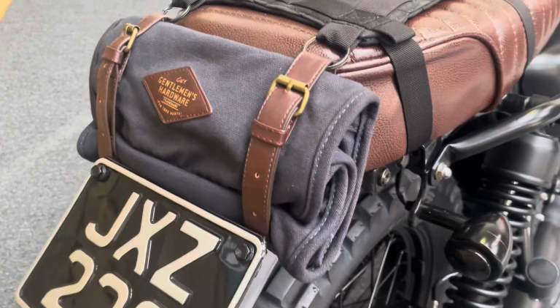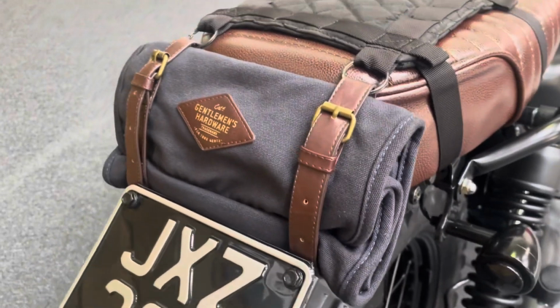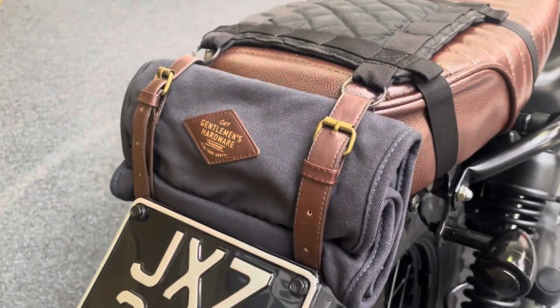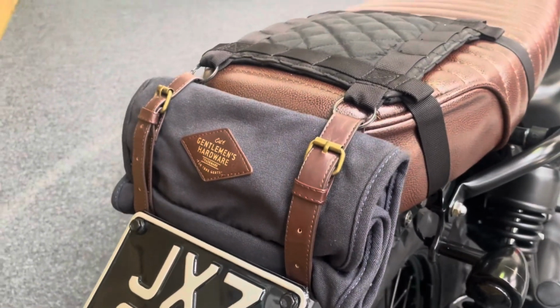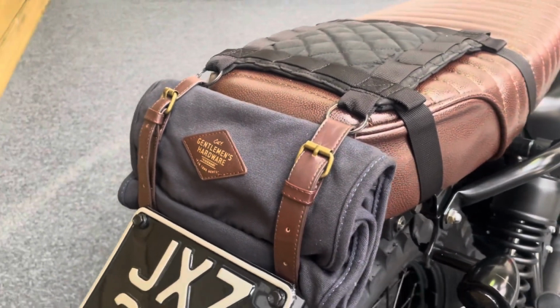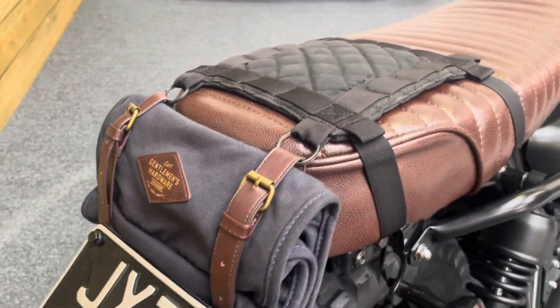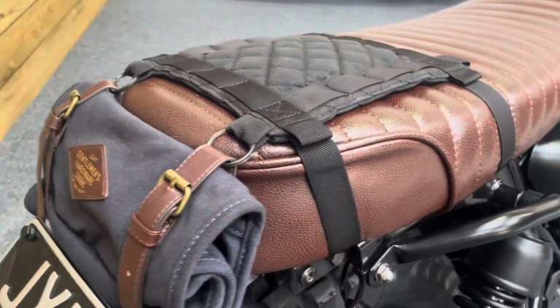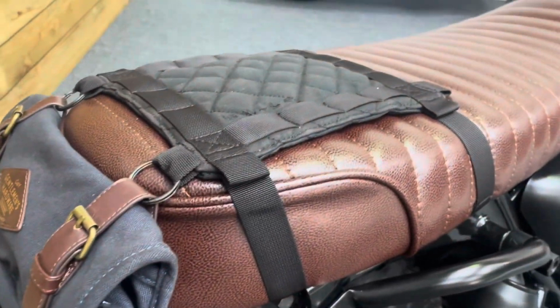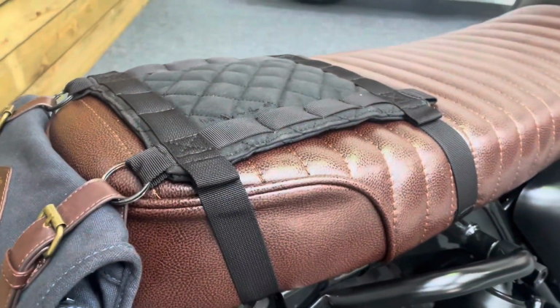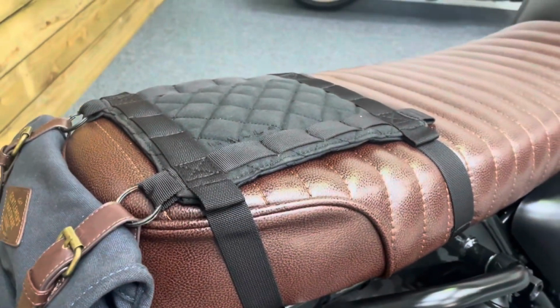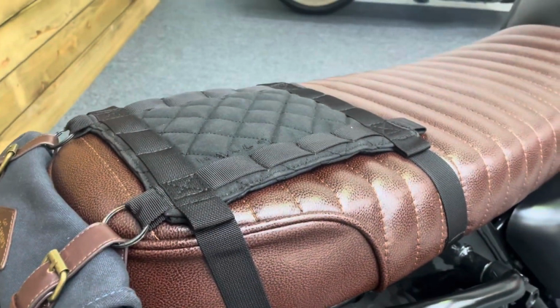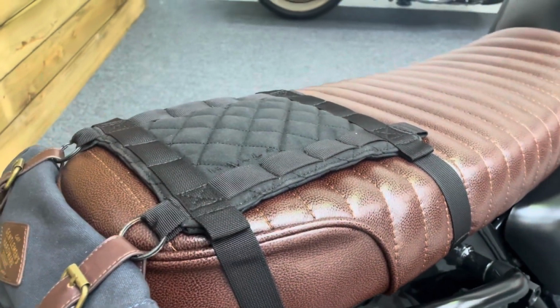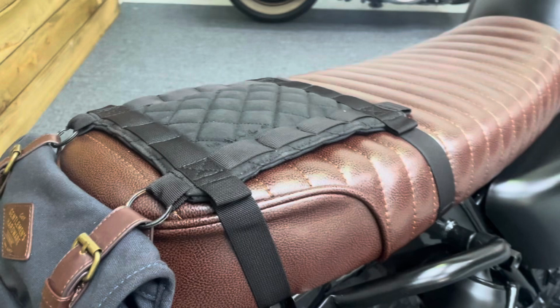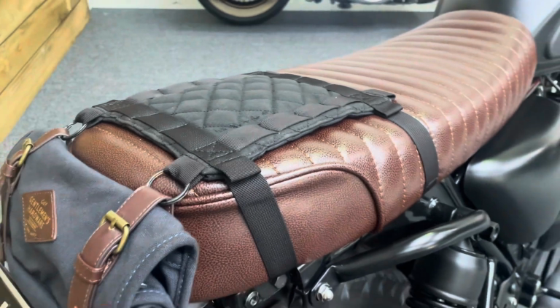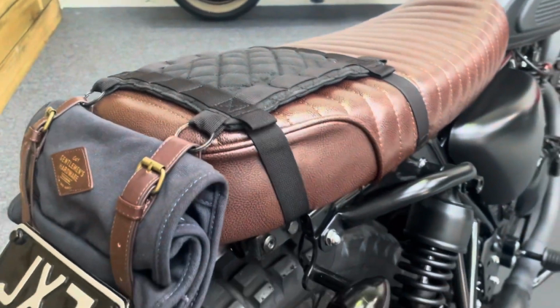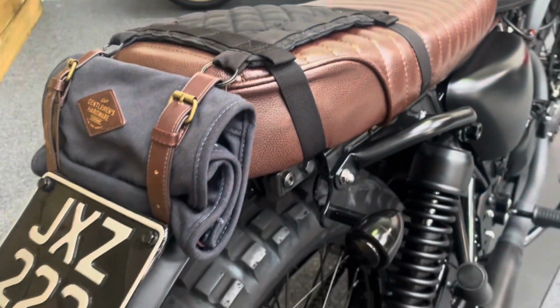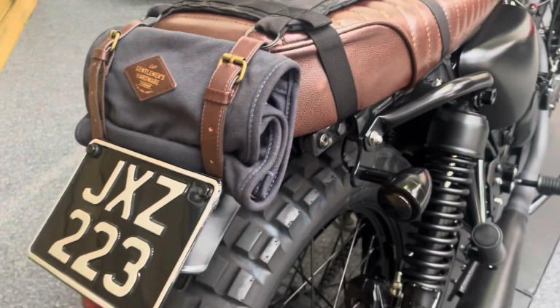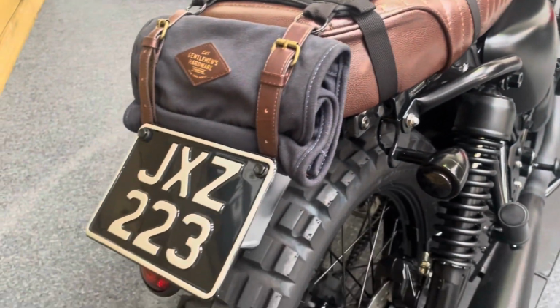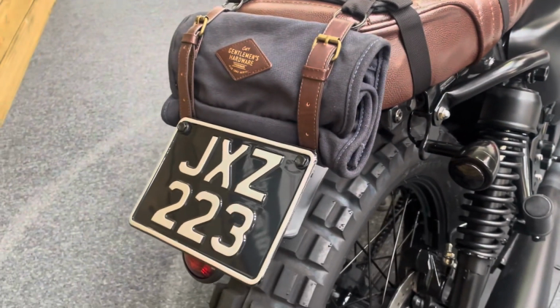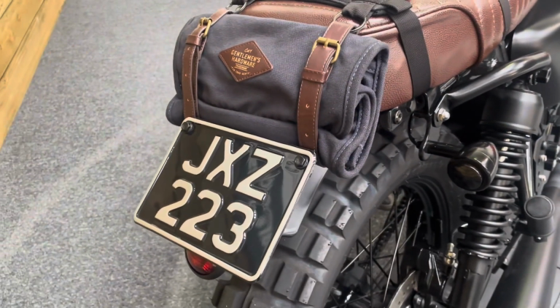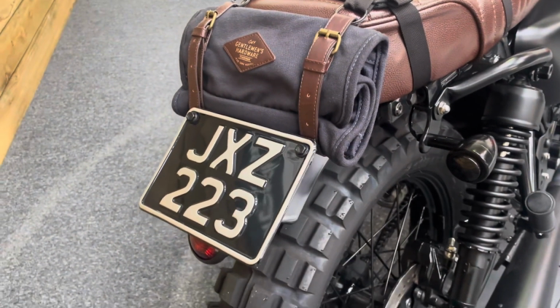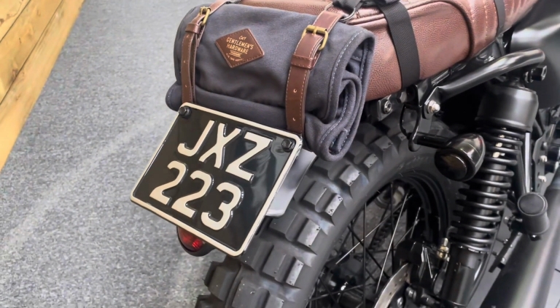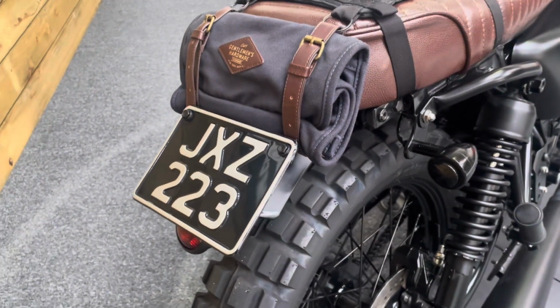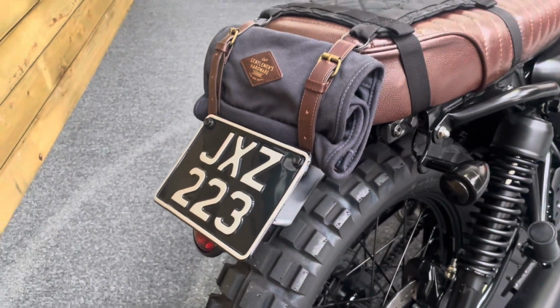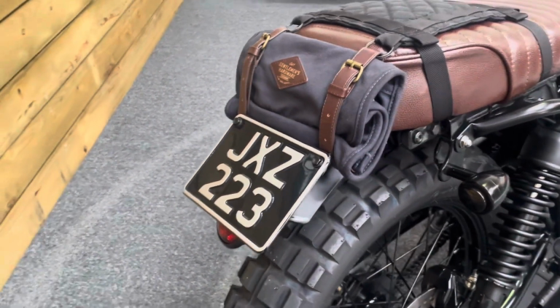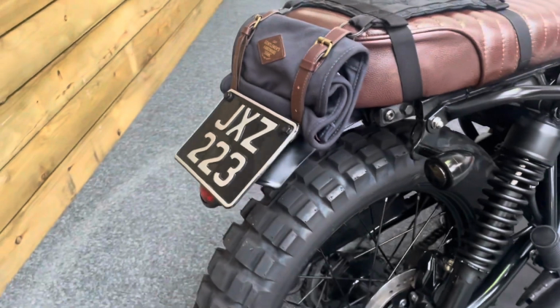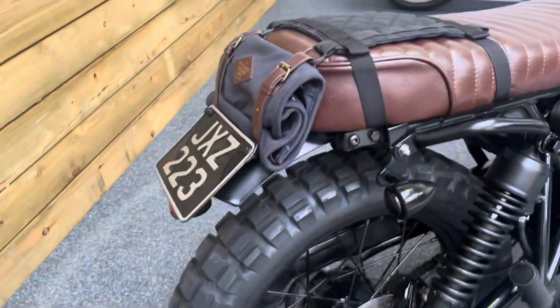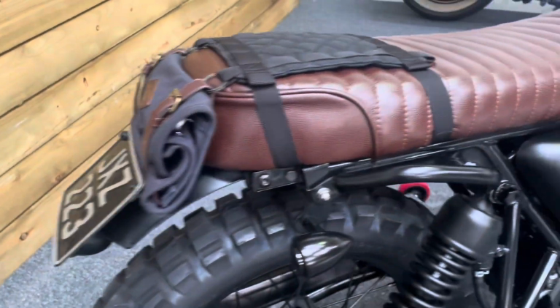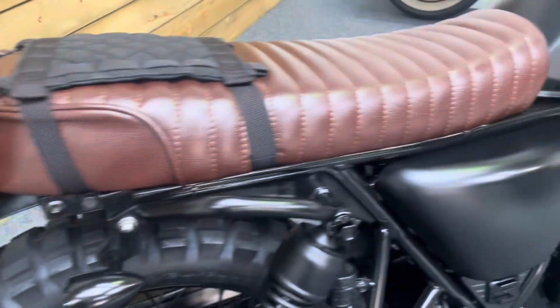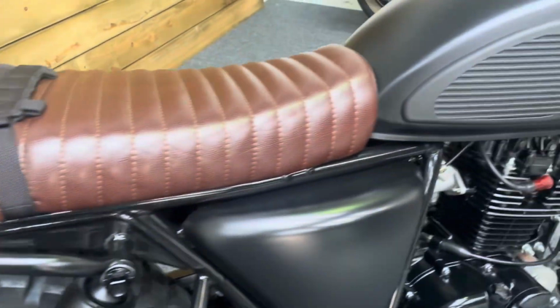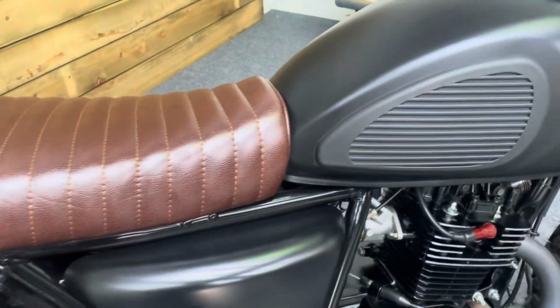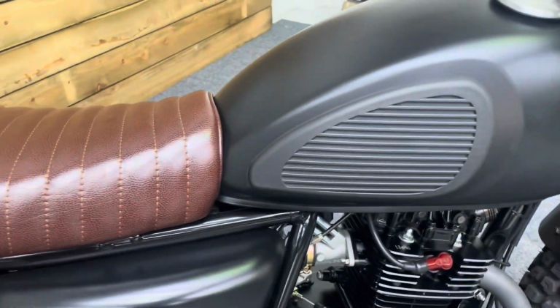There's a very nice little satchel on the back and a little pad of some sort. It also comes with a private plate — JXZ223 — which is thrown in with the bike as well.